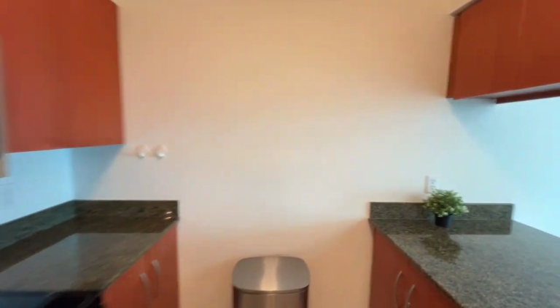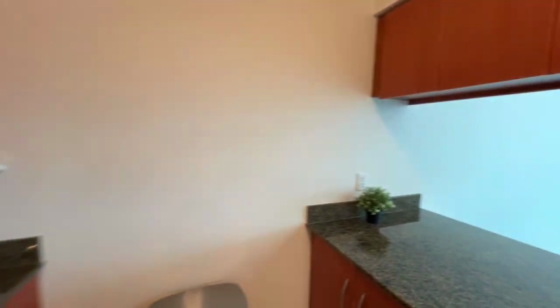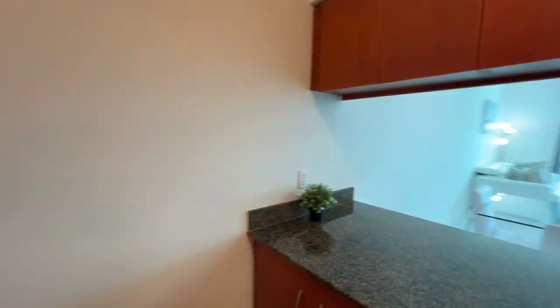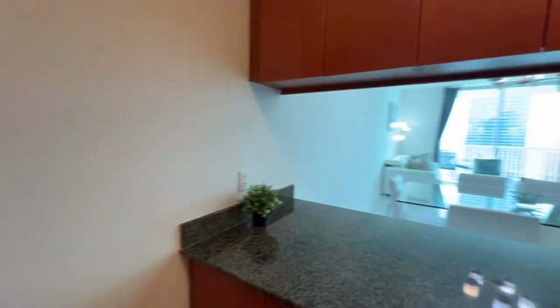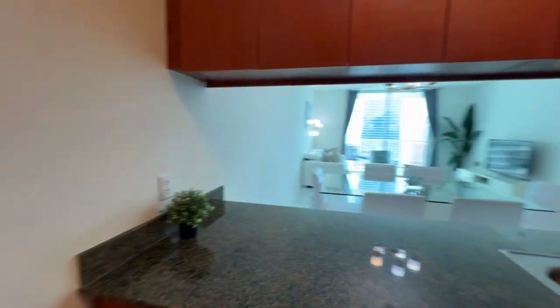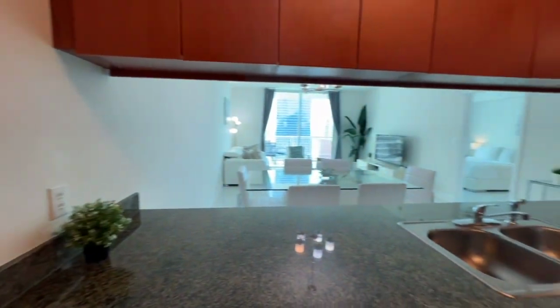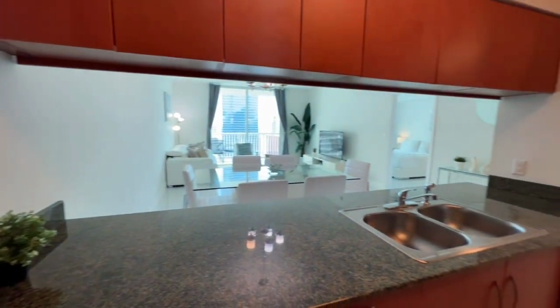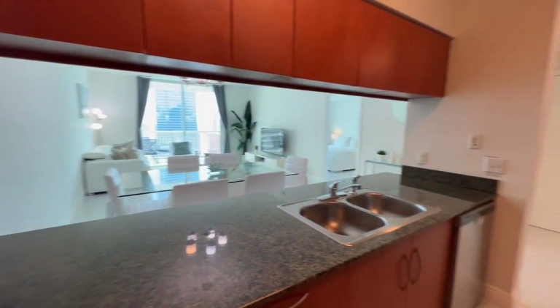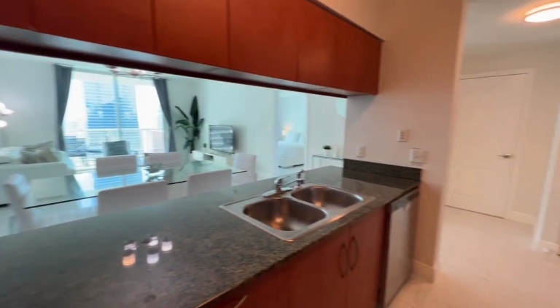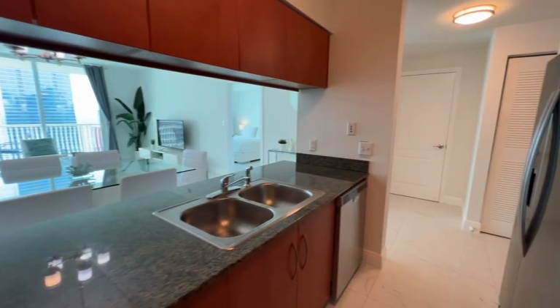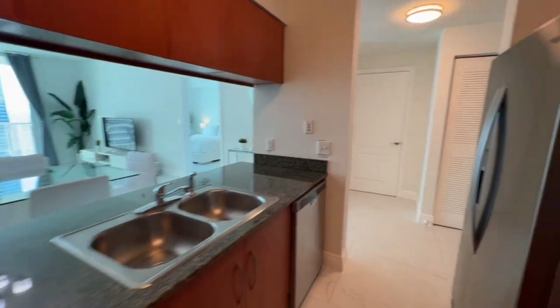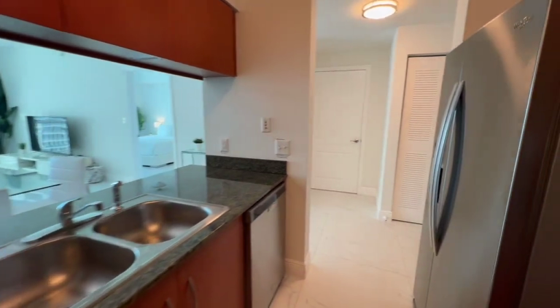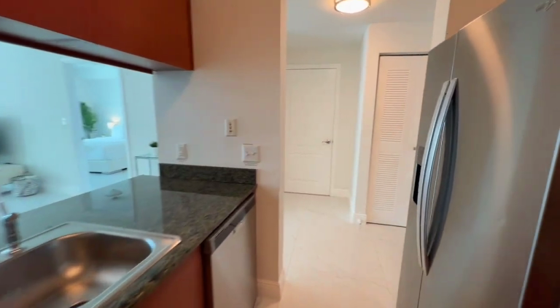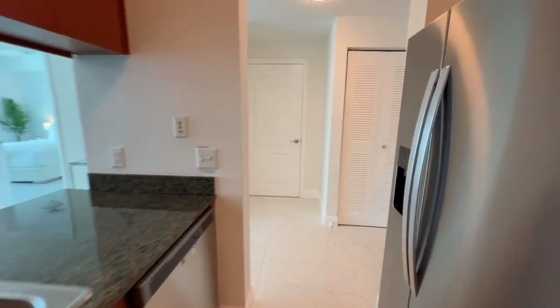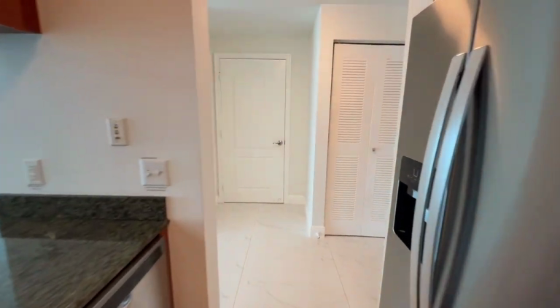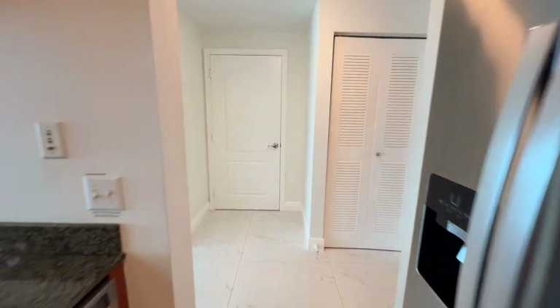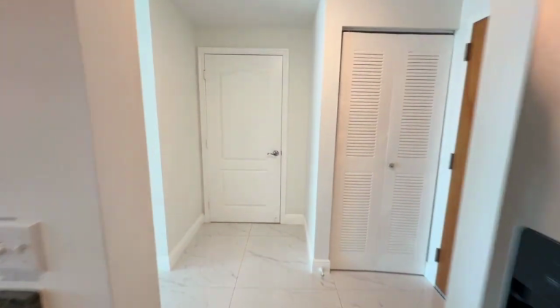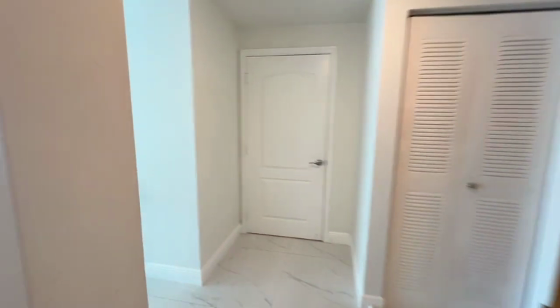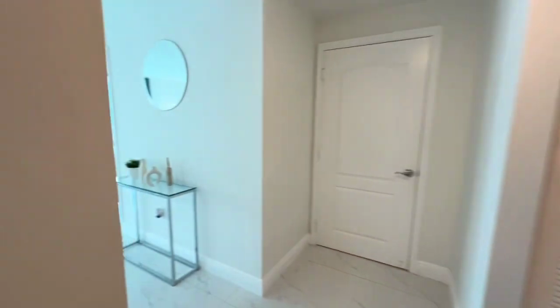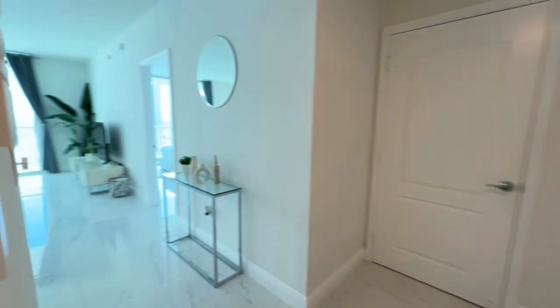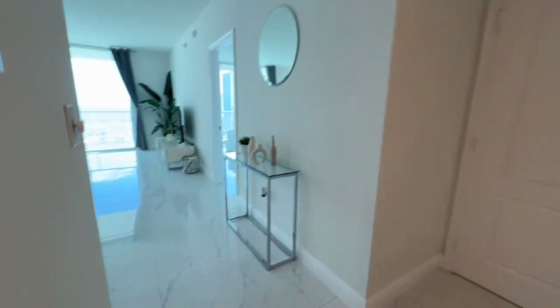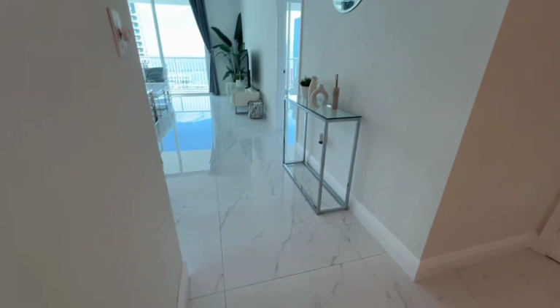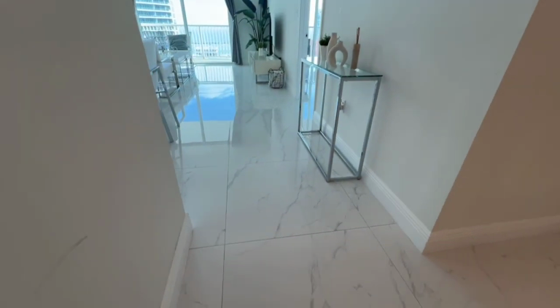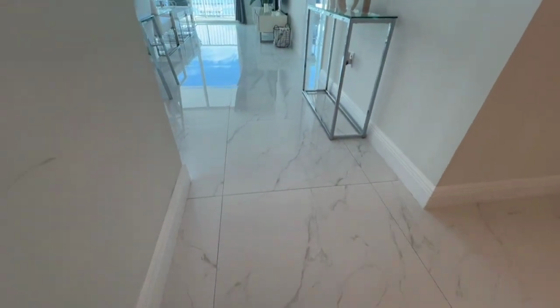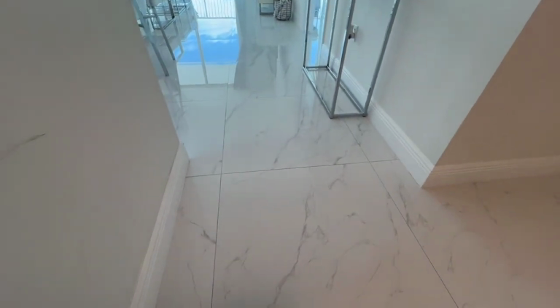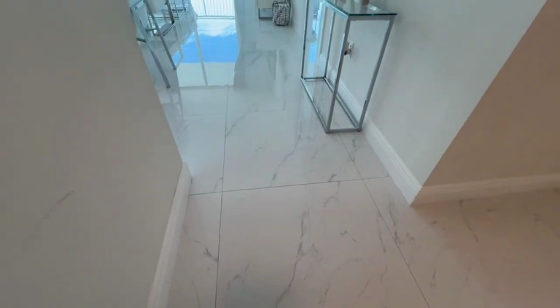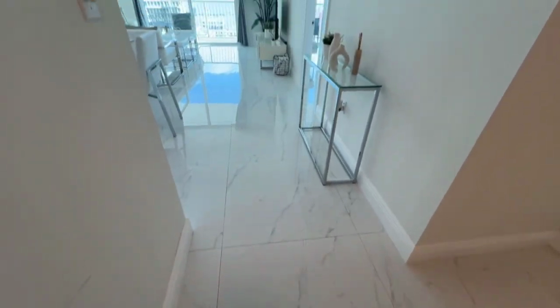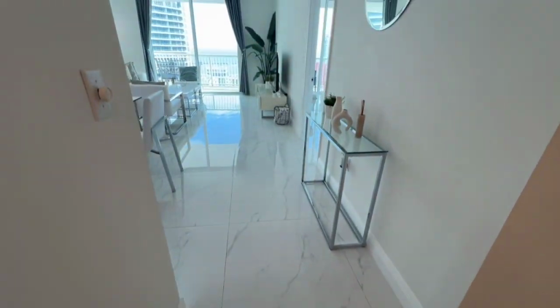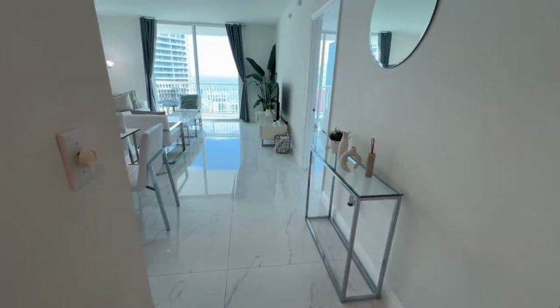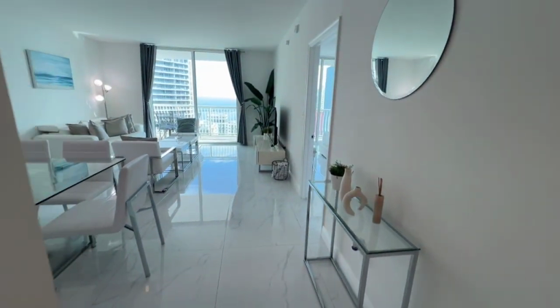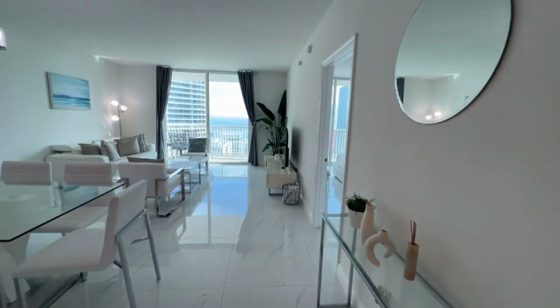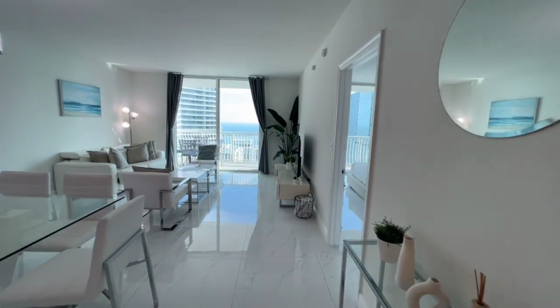It has granite countertops, beautiful floors throughout — 30 by 30 rectified tile — and hurricane impact windows.